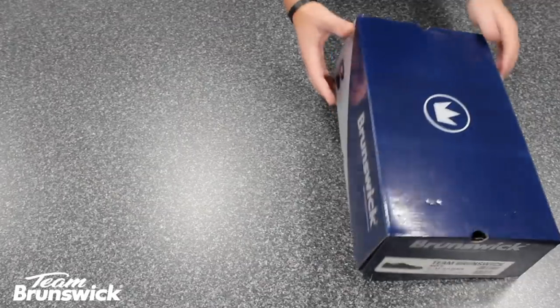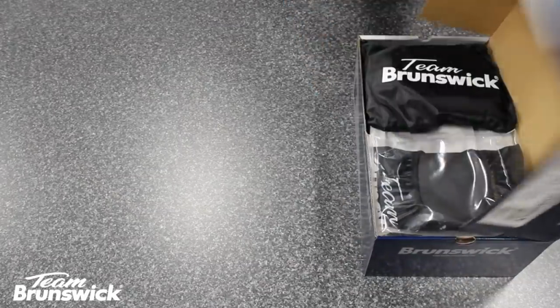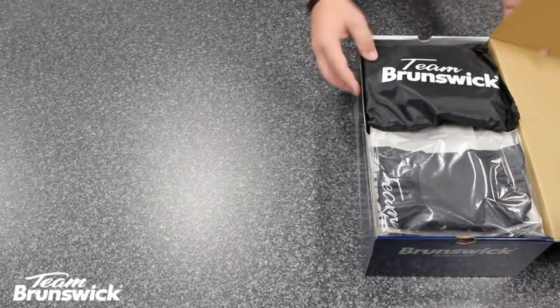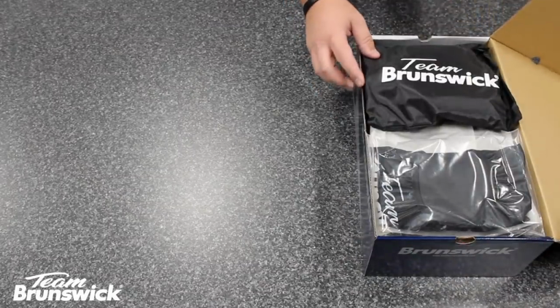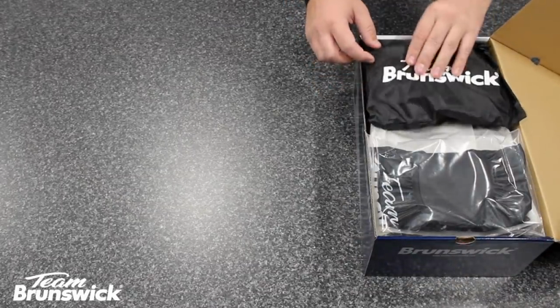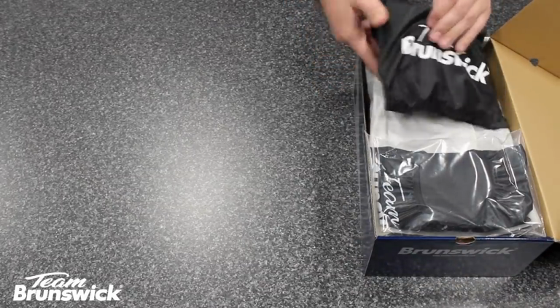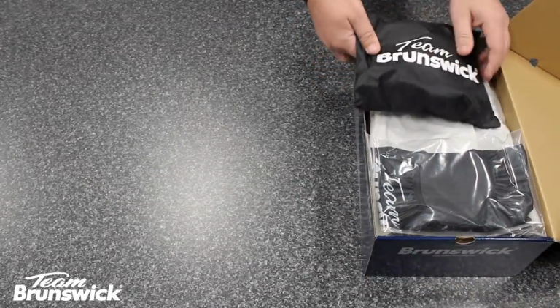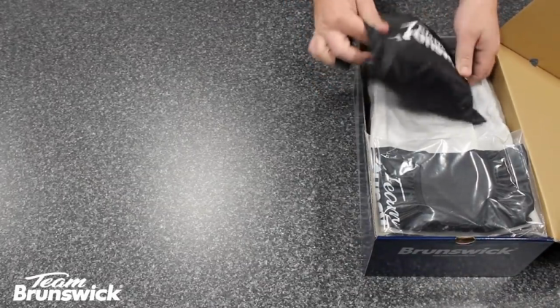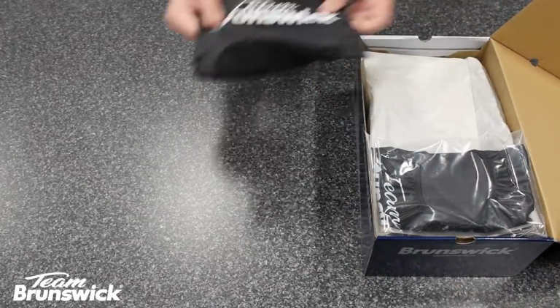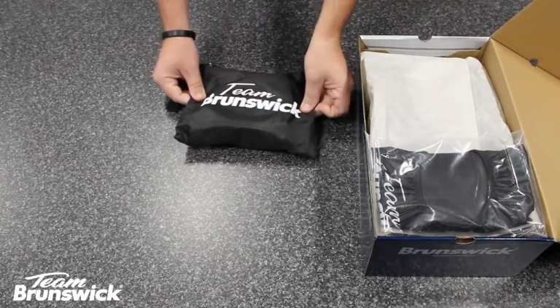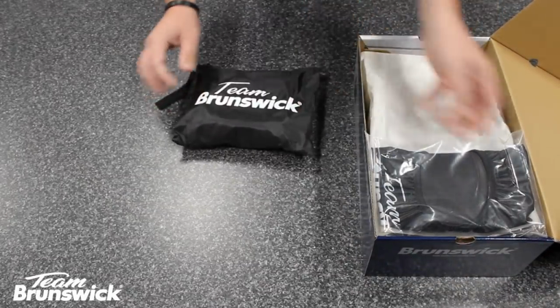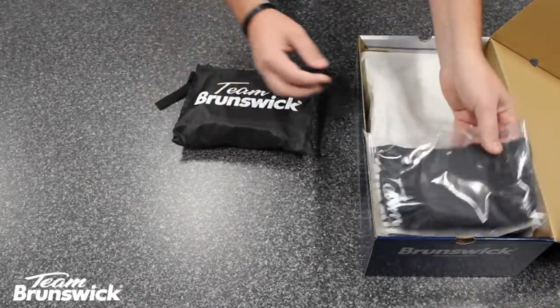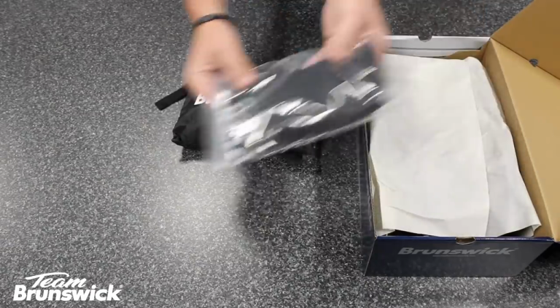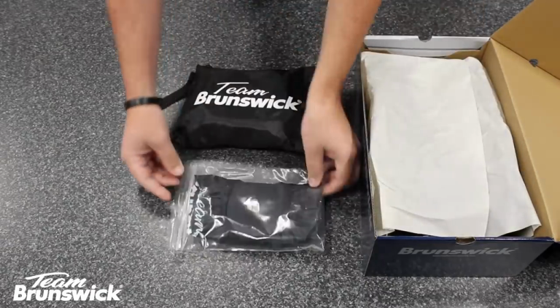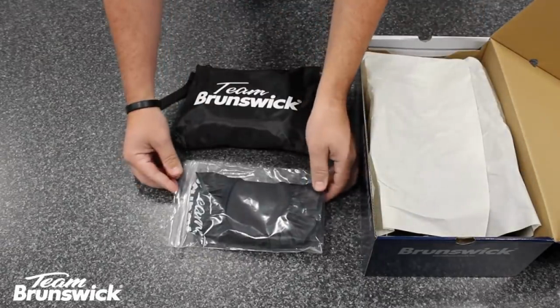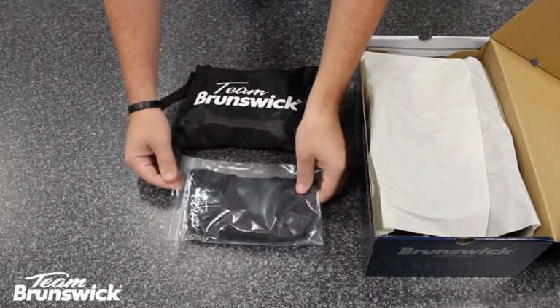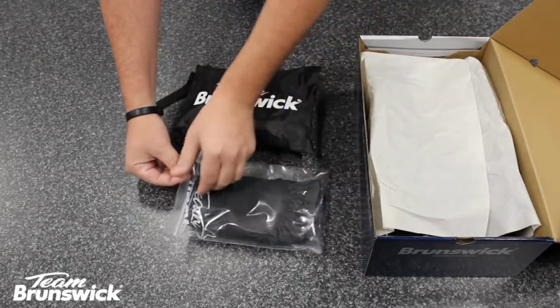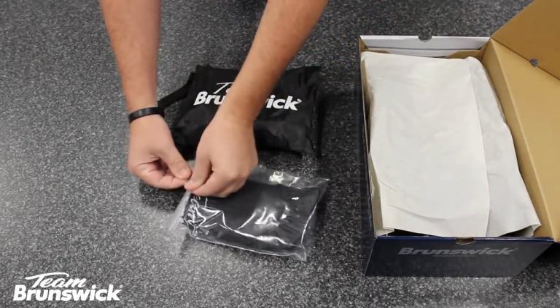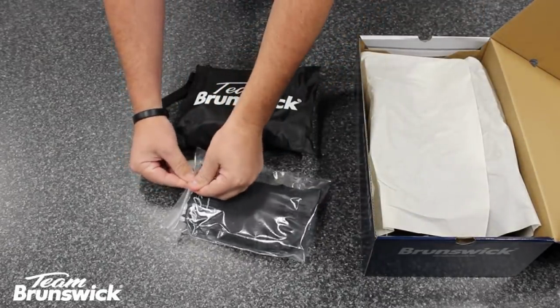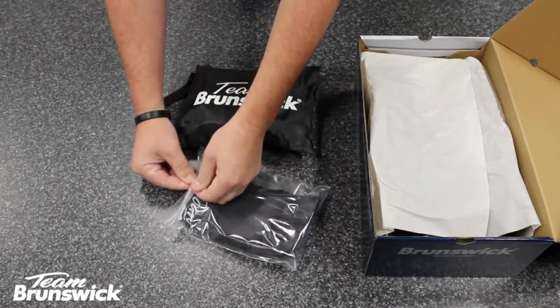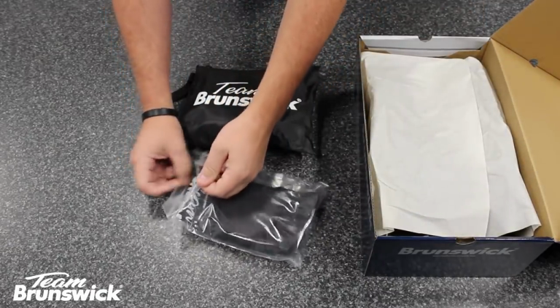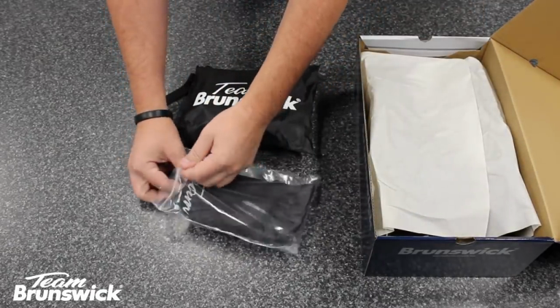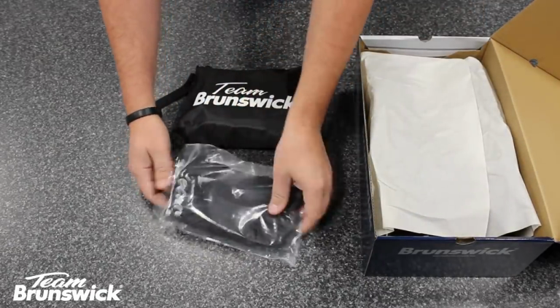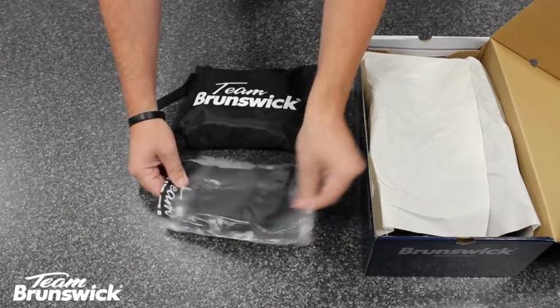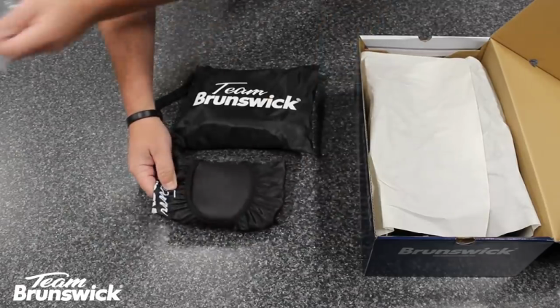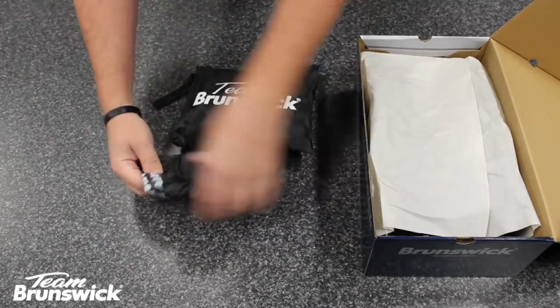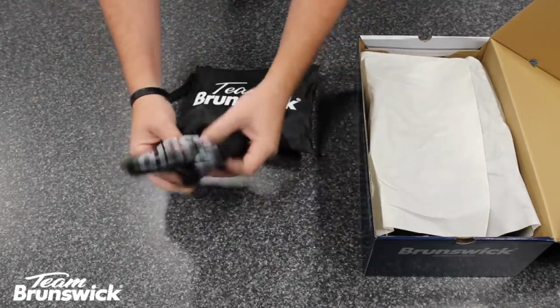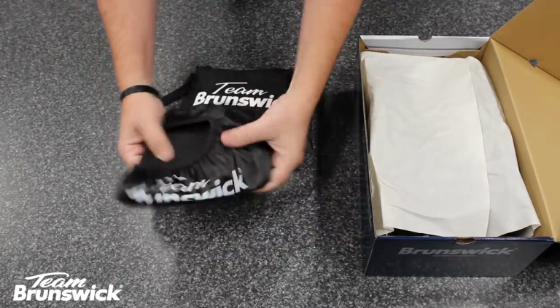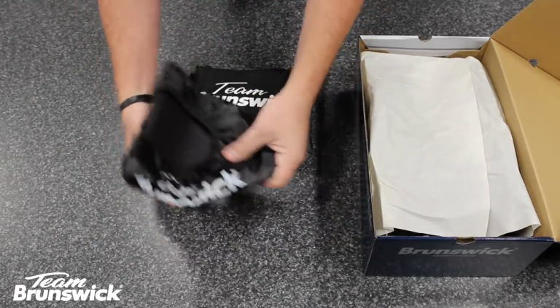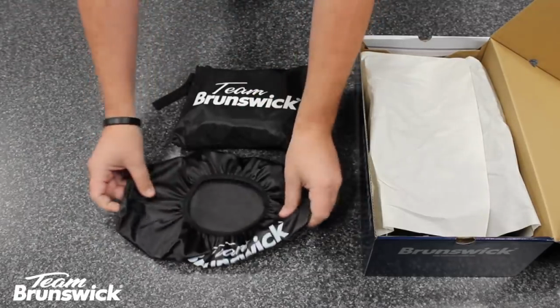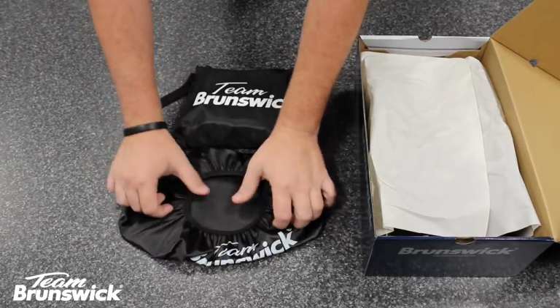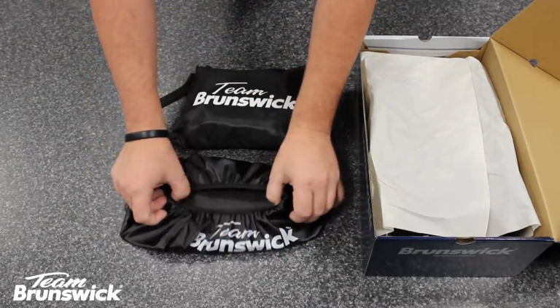When you first open the box, you'll see a zippered bag that will hold your extra slide soles and heels, along with a fancy Team Brunswick shoe protector. The elastic top ensures a proper fit for any size shoe.